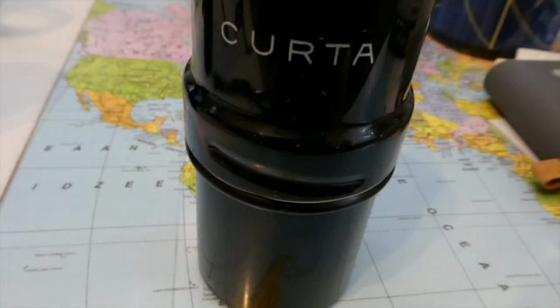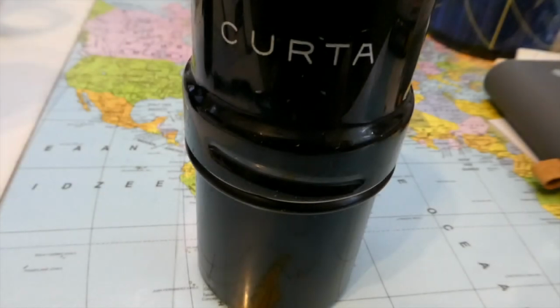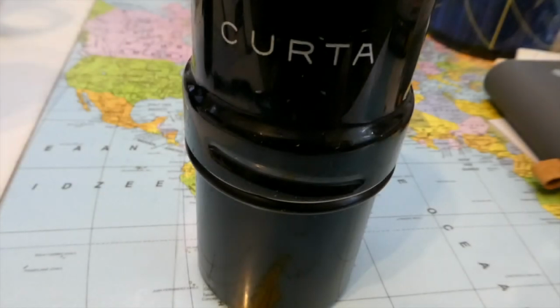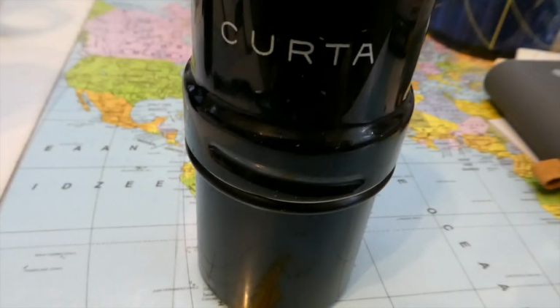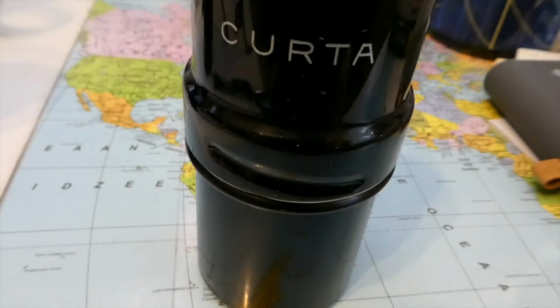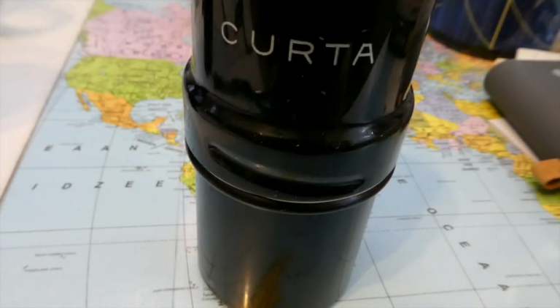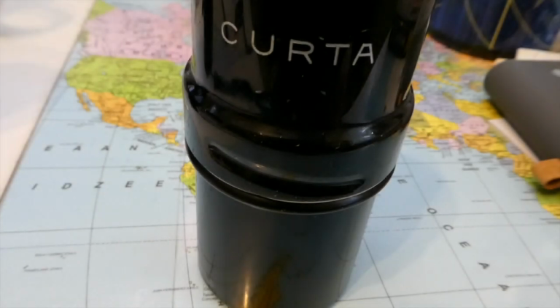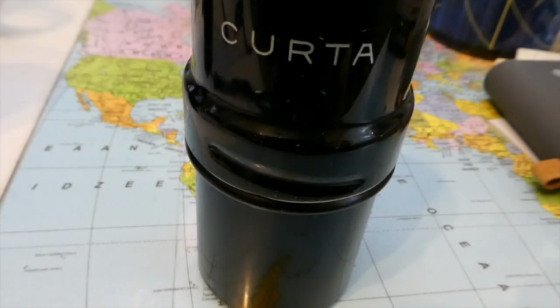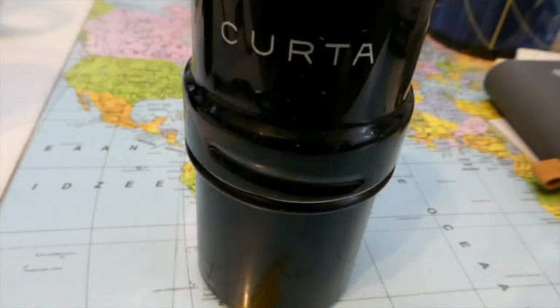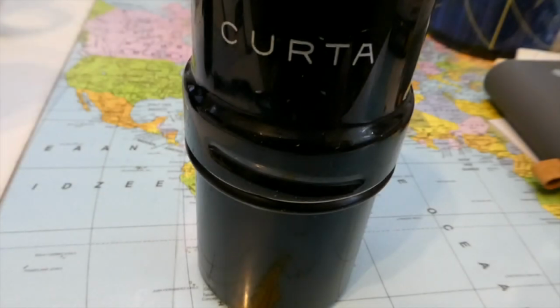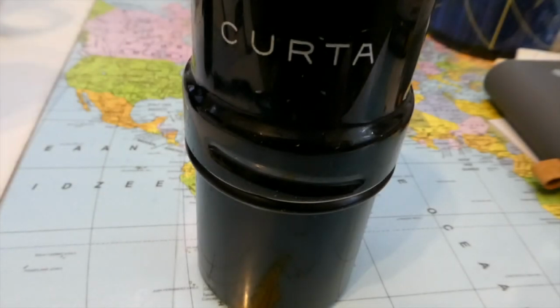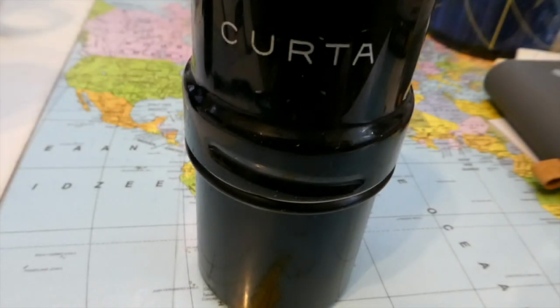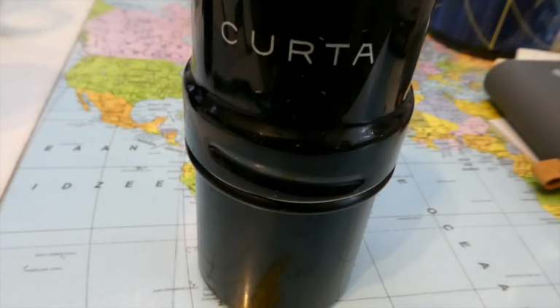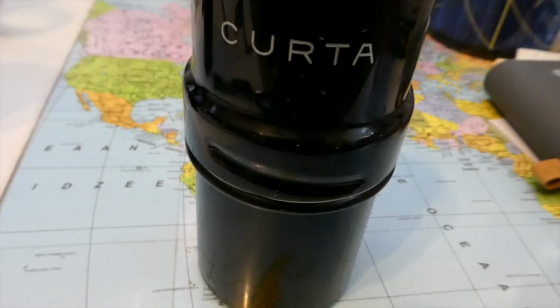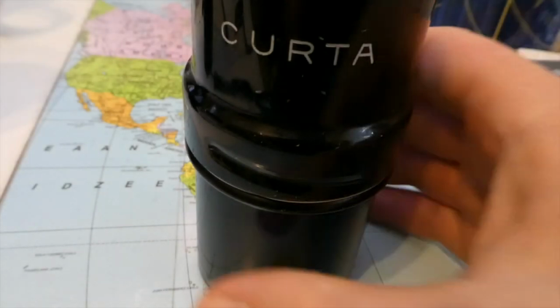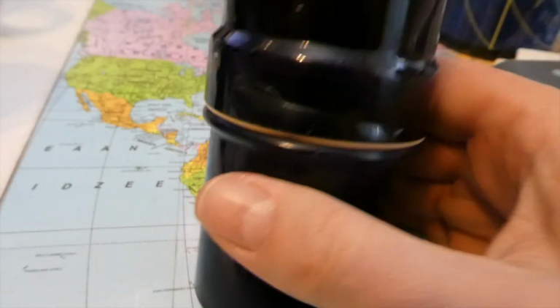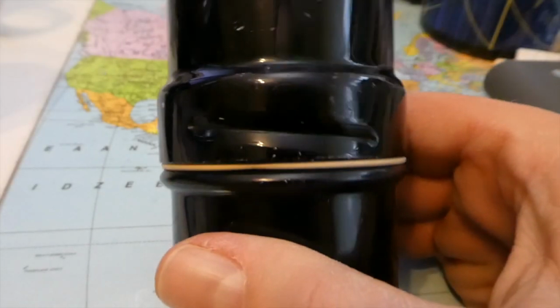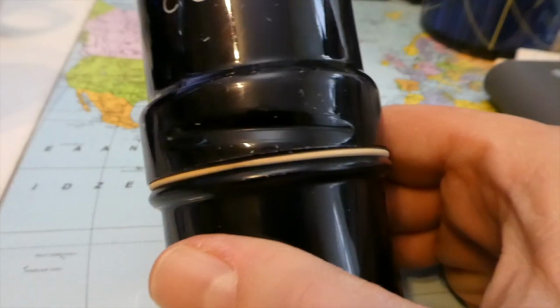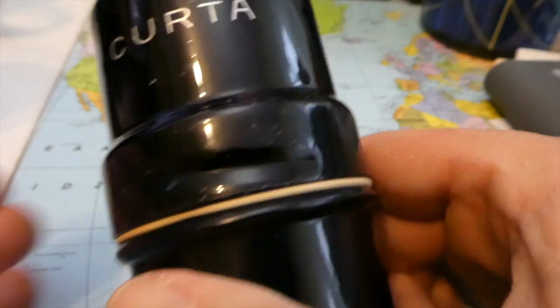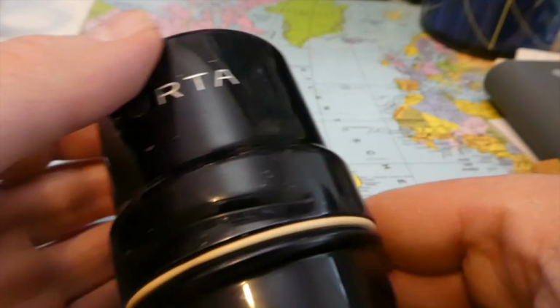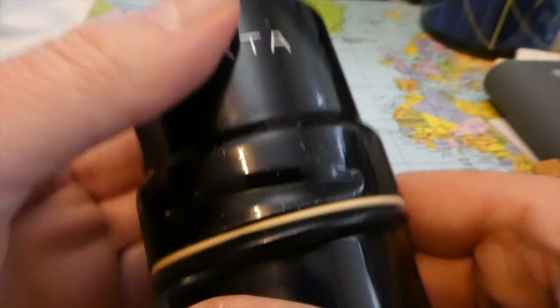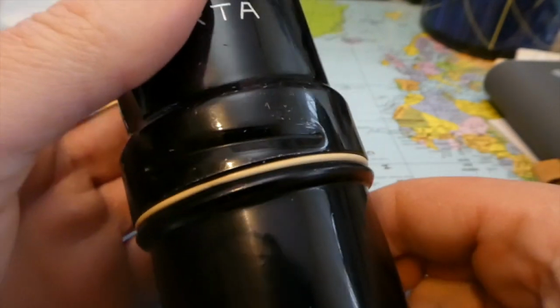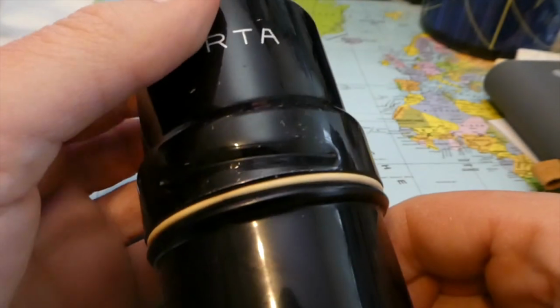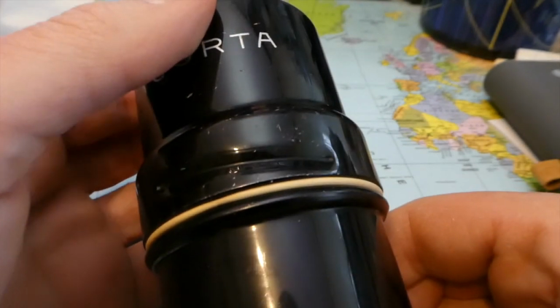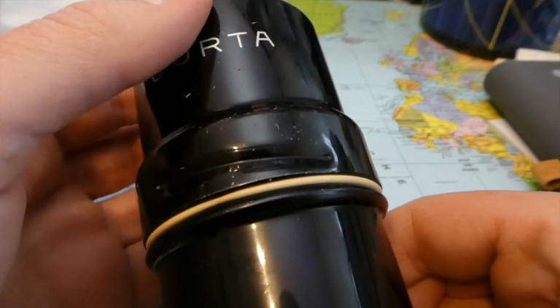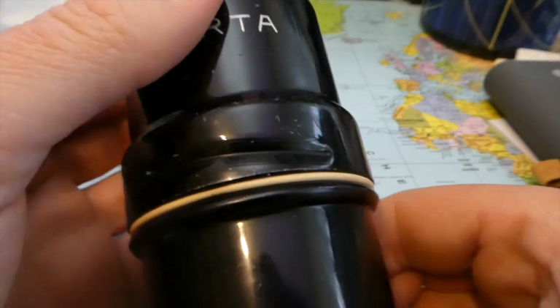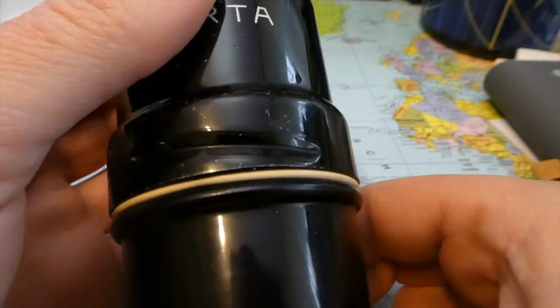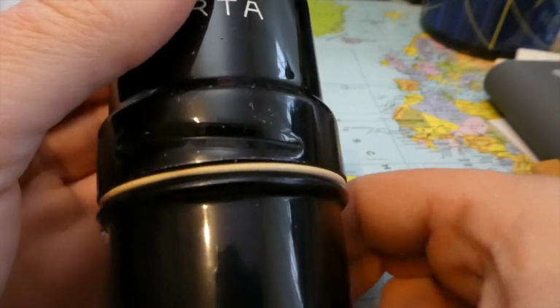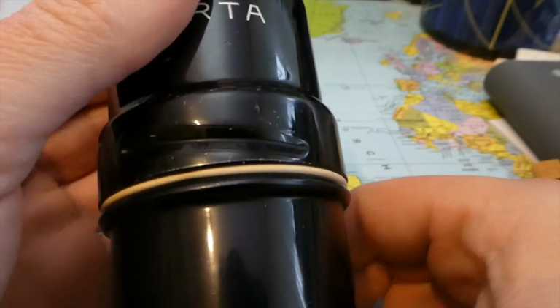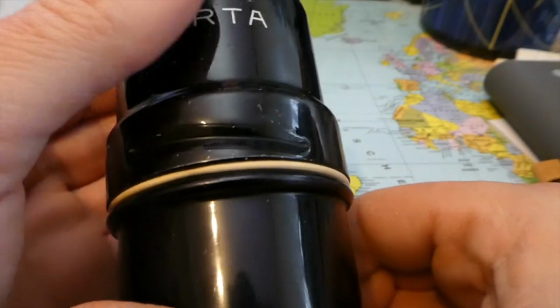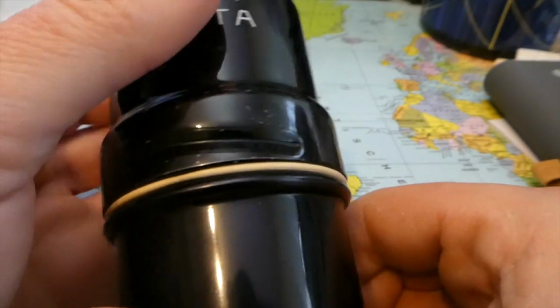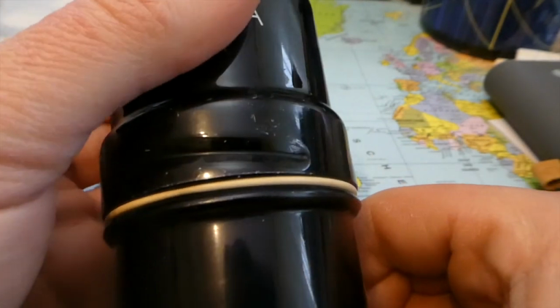Welcome to the Corta Model 1. That's a case. To open it, you have to turn it clockwise.